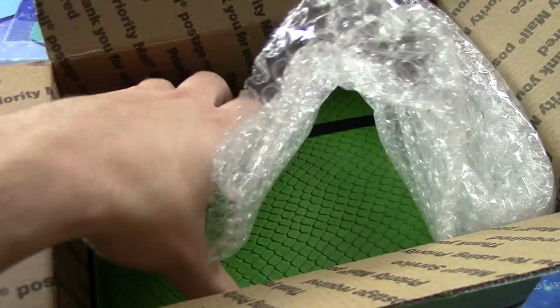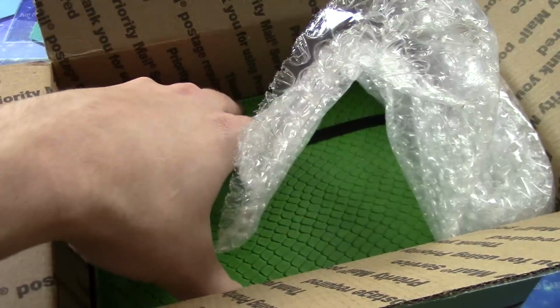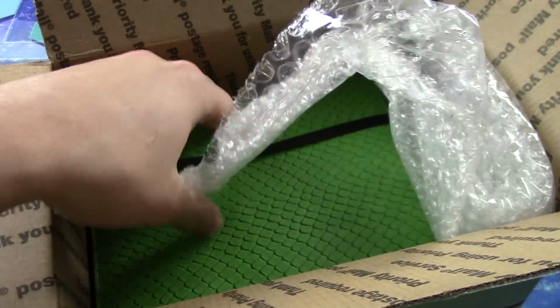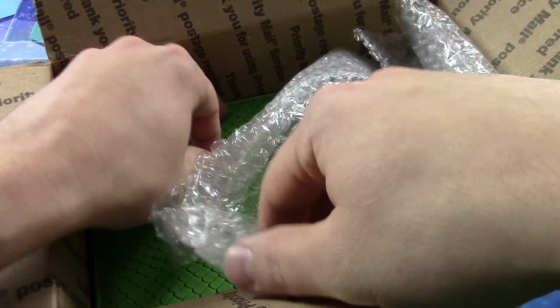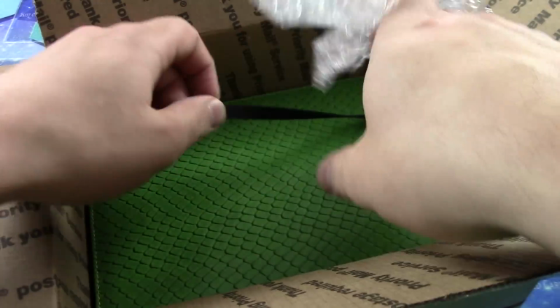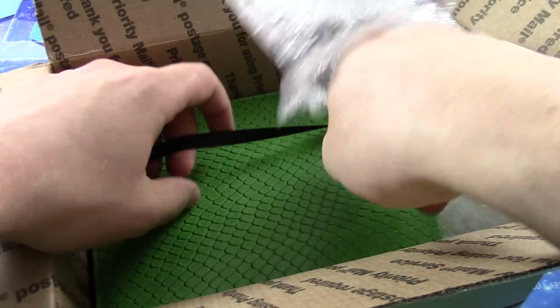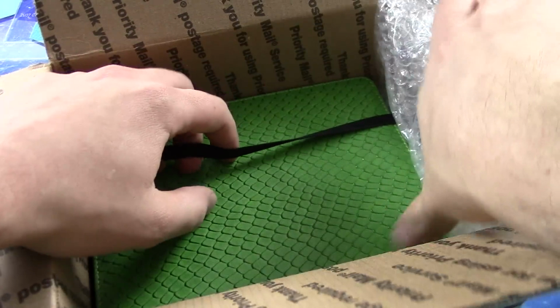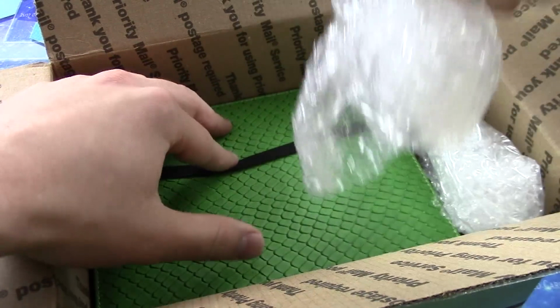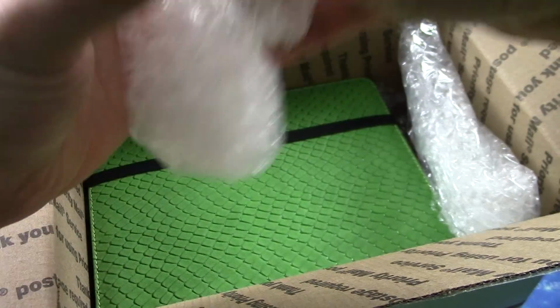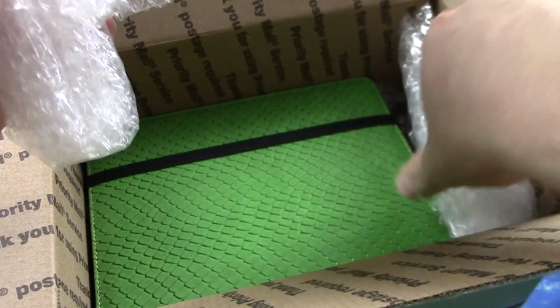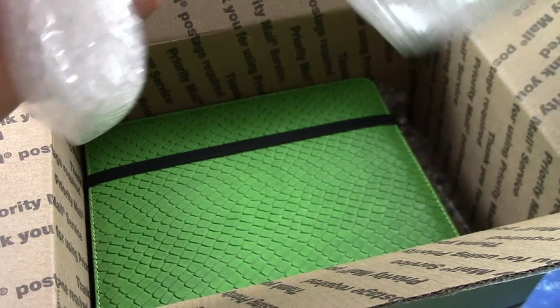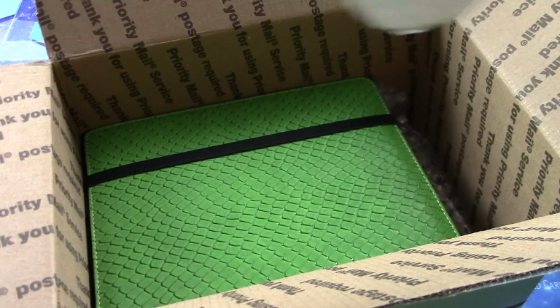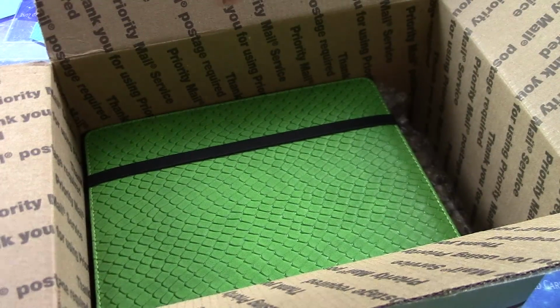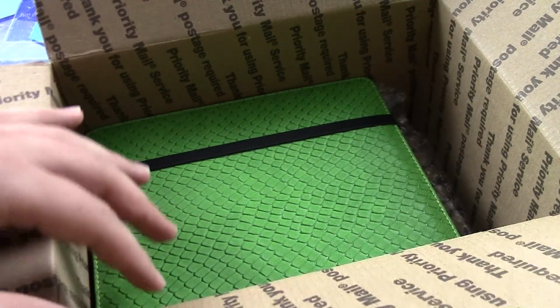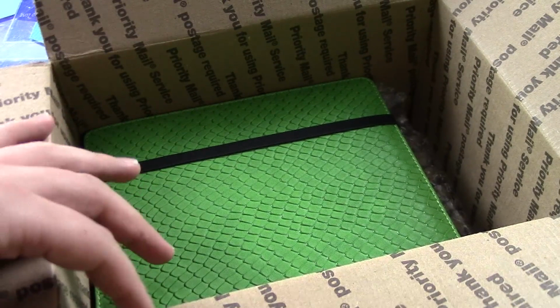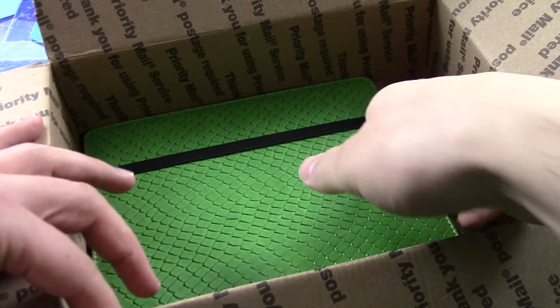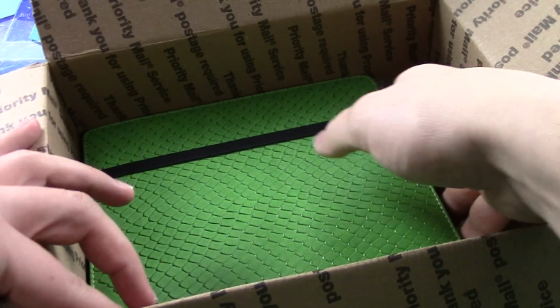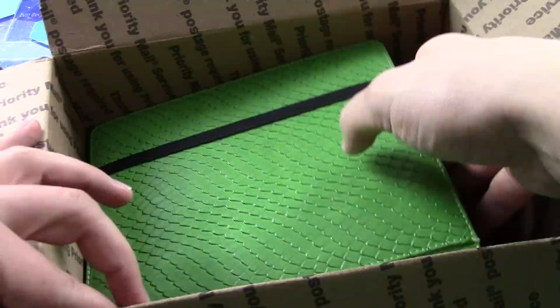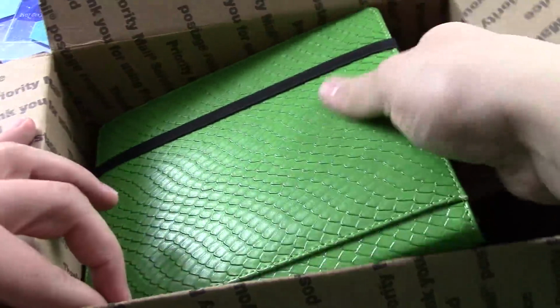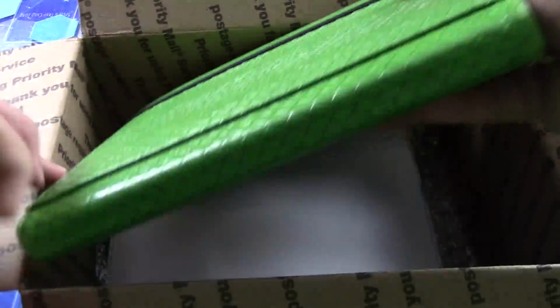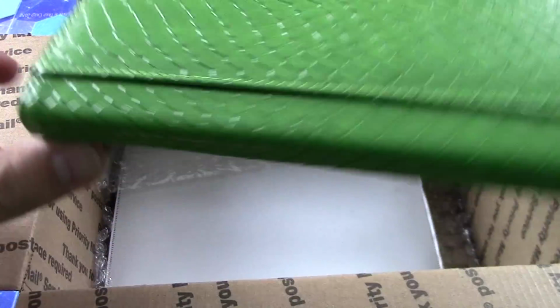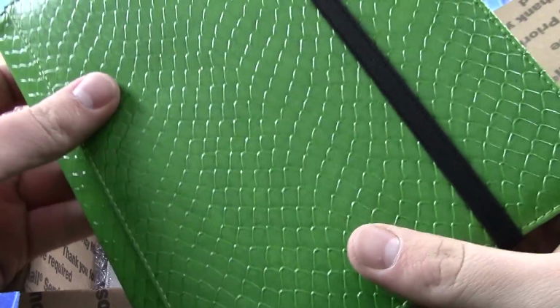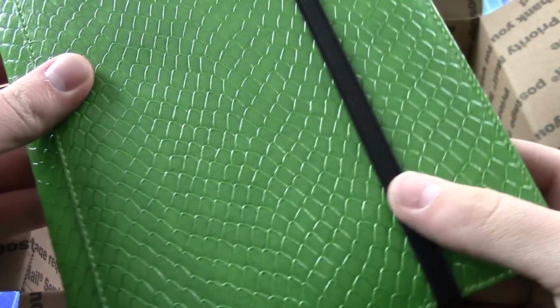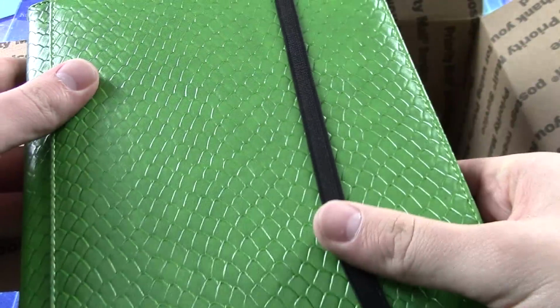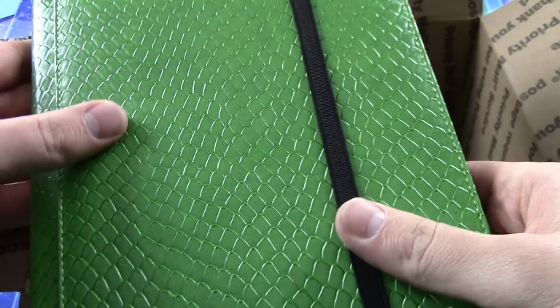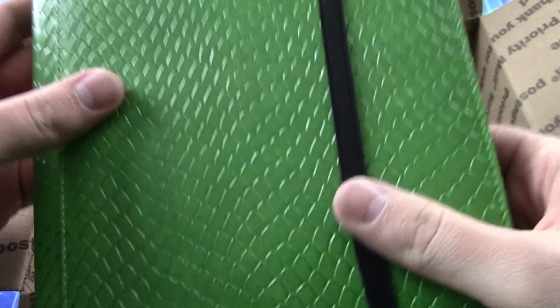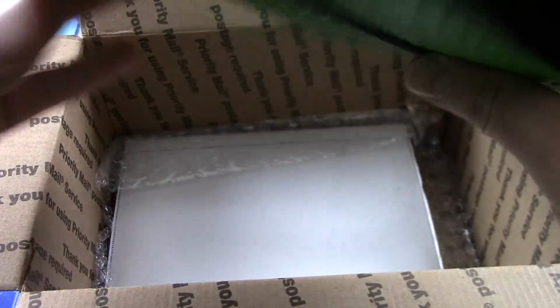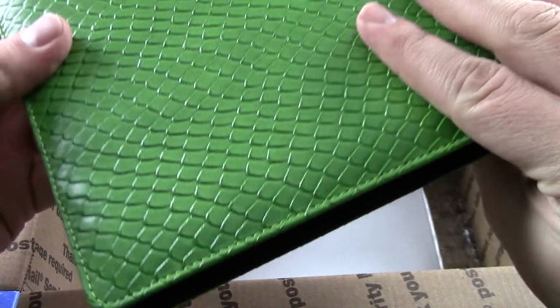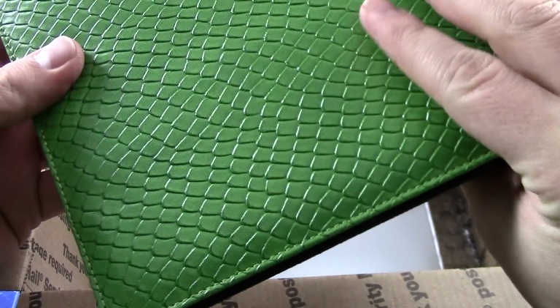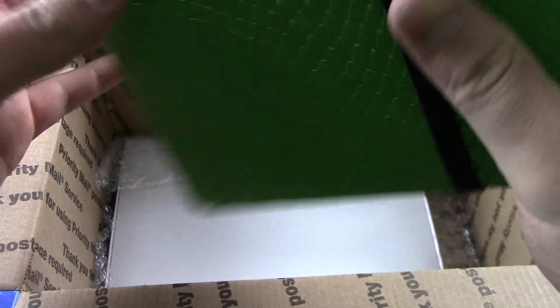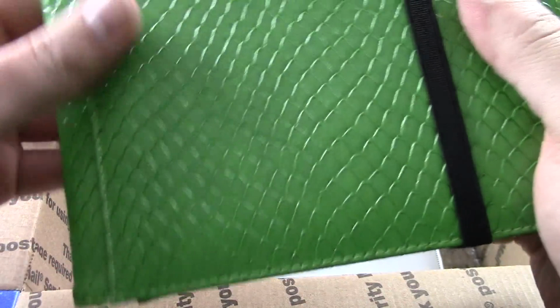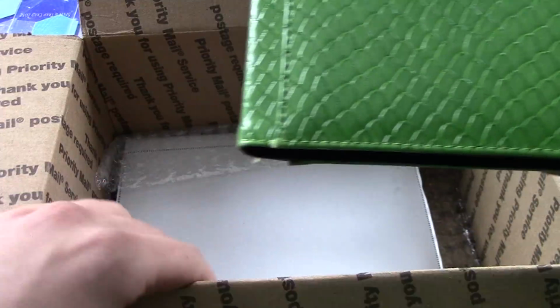We have a reptile skin binder — that is awesome, that is too awesome. I'm keeping this one.